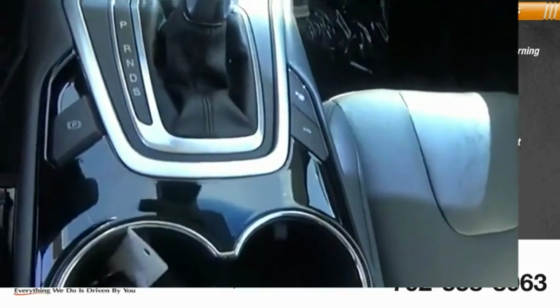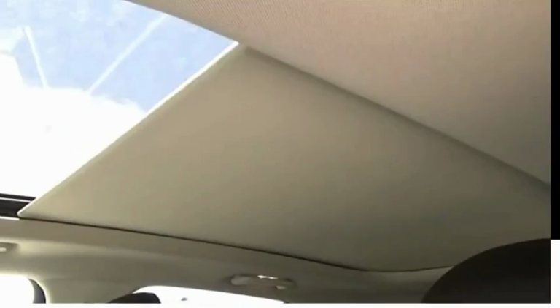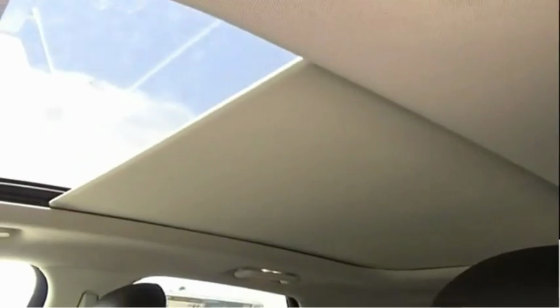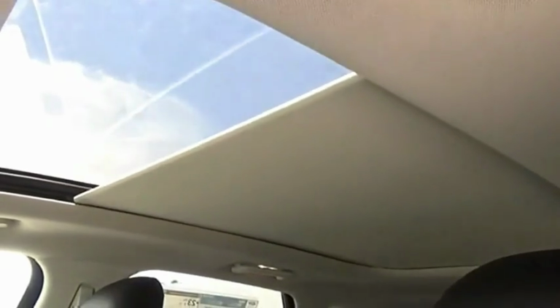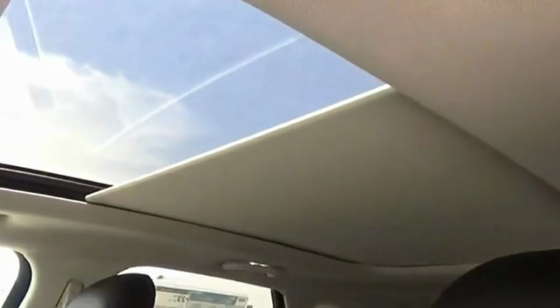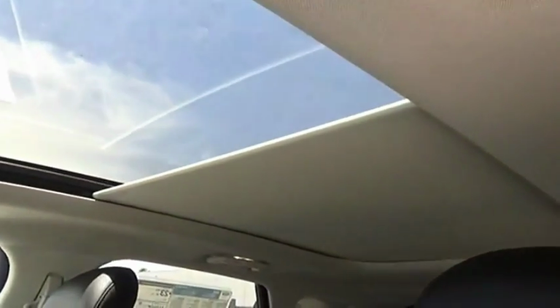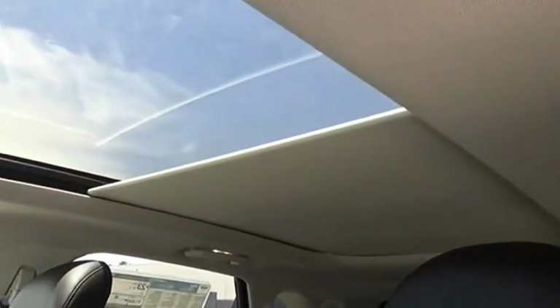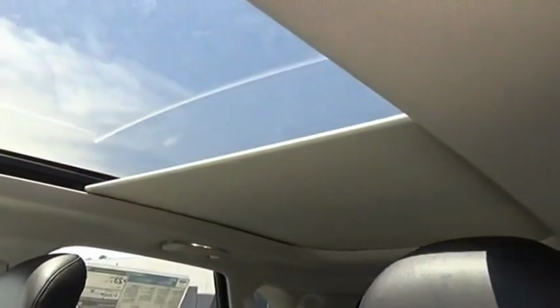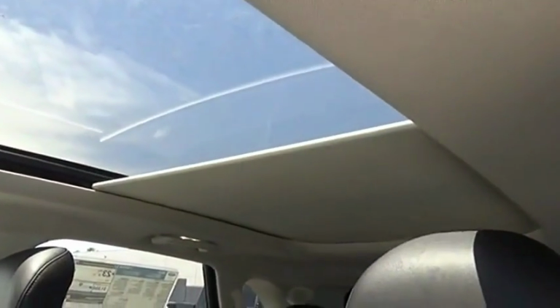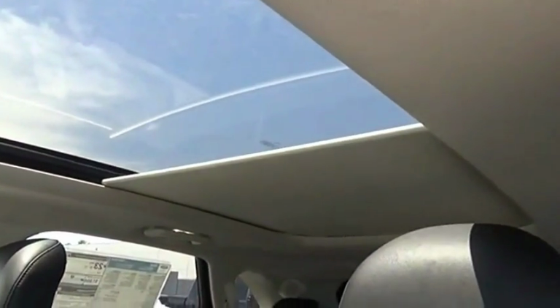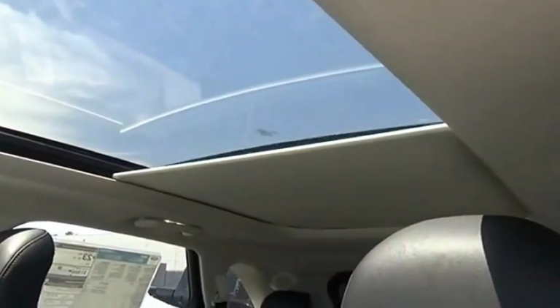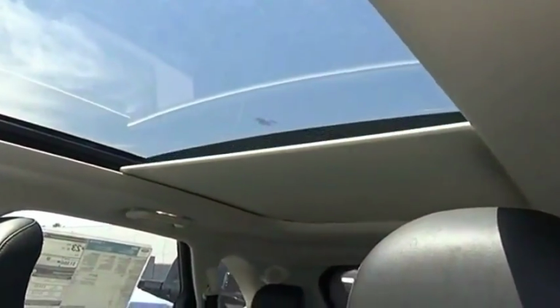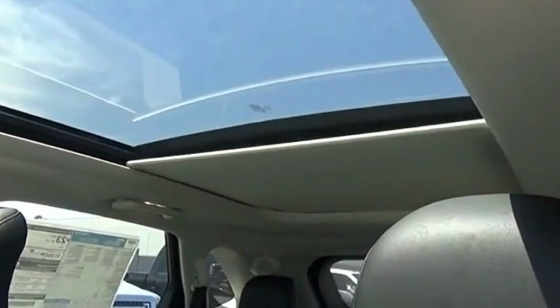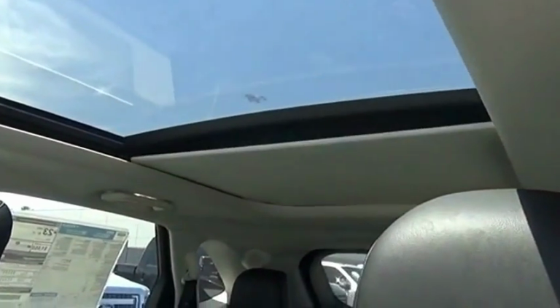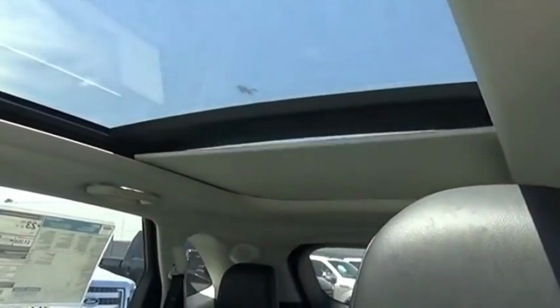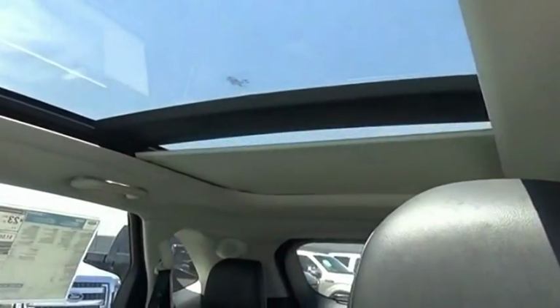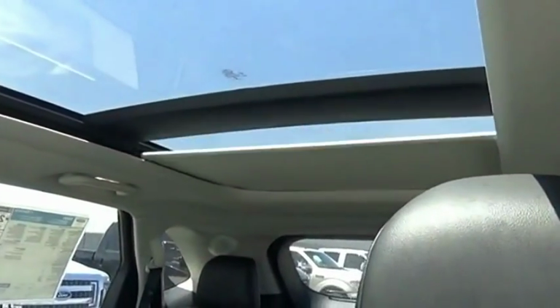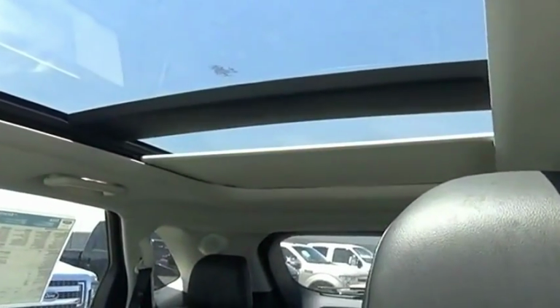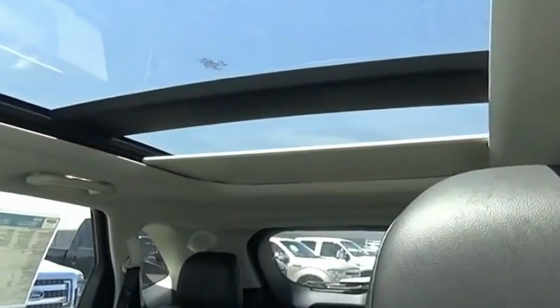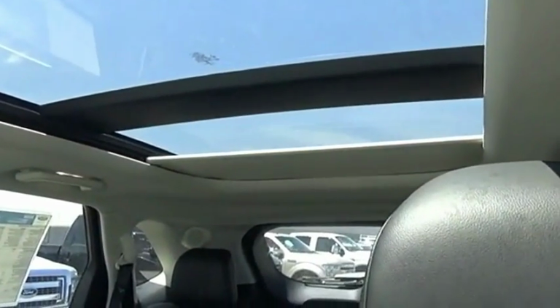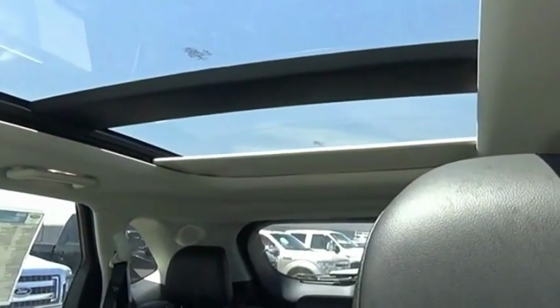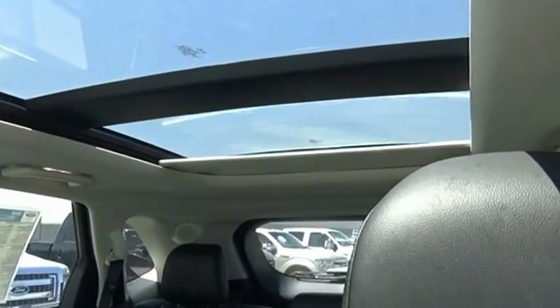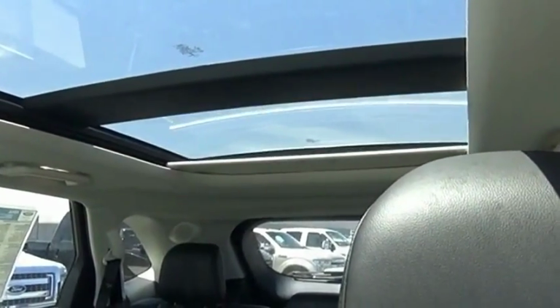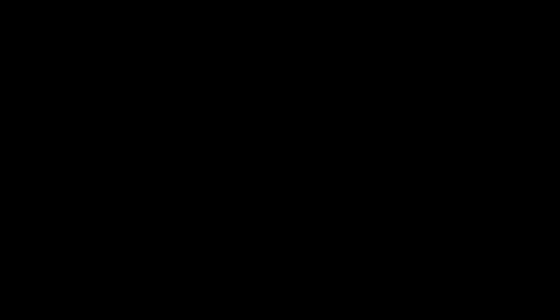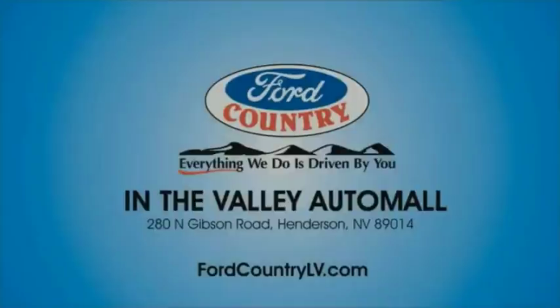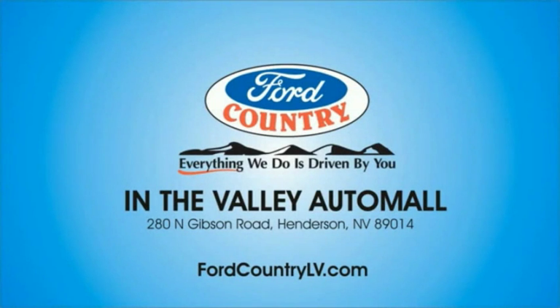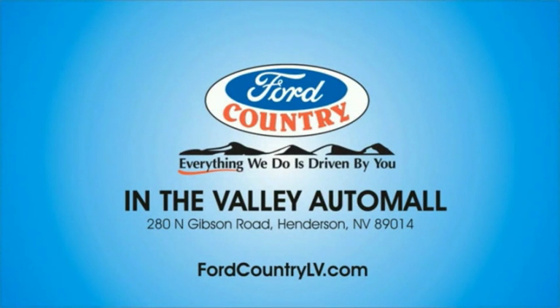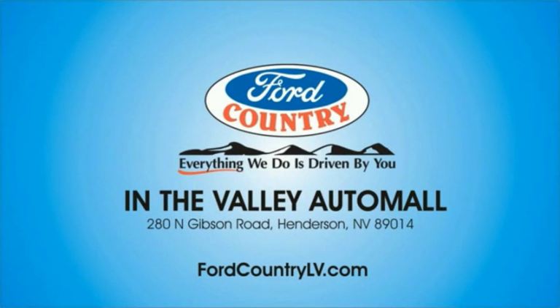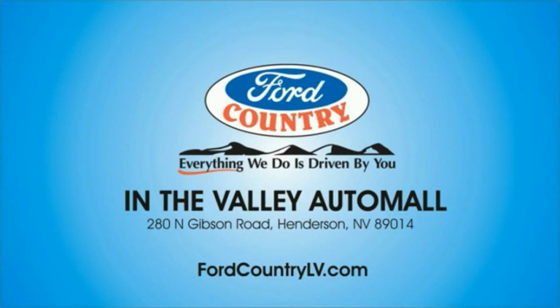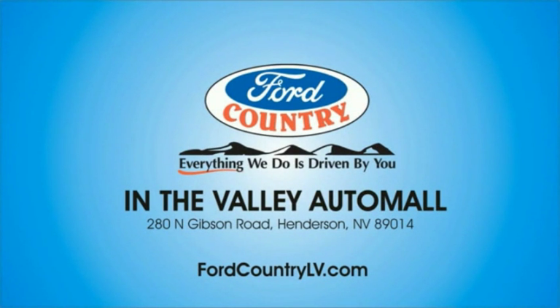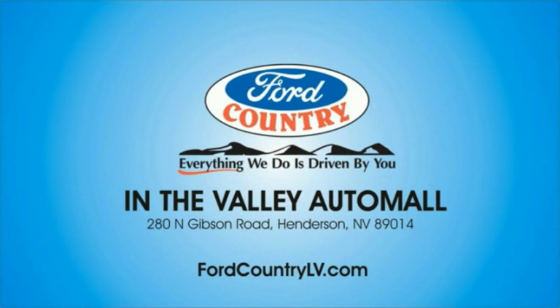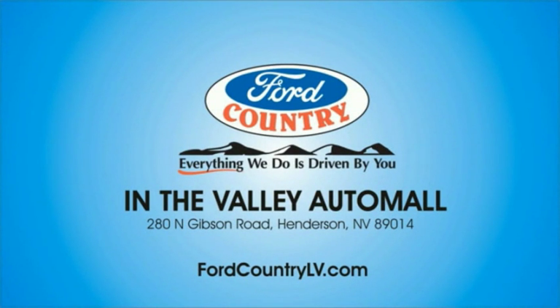This isn't just a vehicle, it's an experience. So stop in for a test drive today. Visit Ford Country in the Valley Auto Mall today.